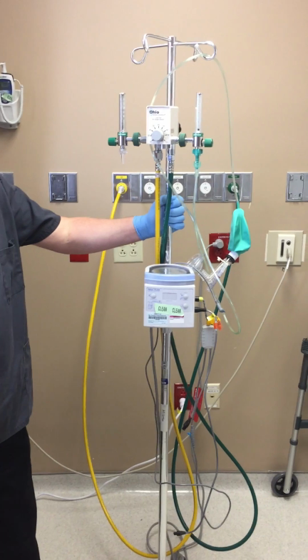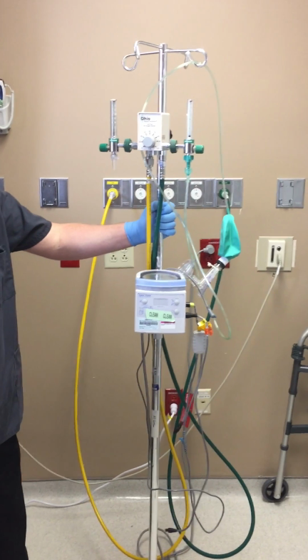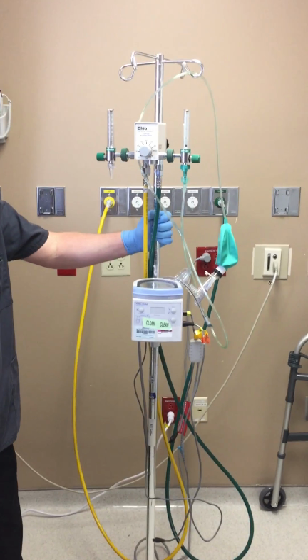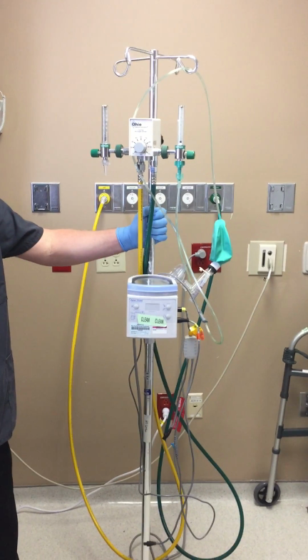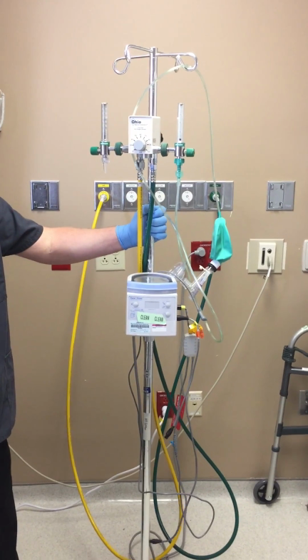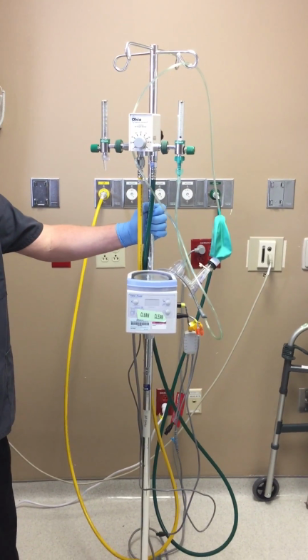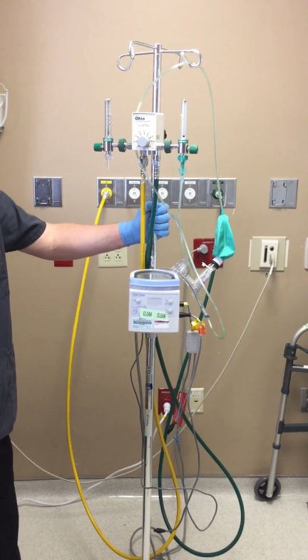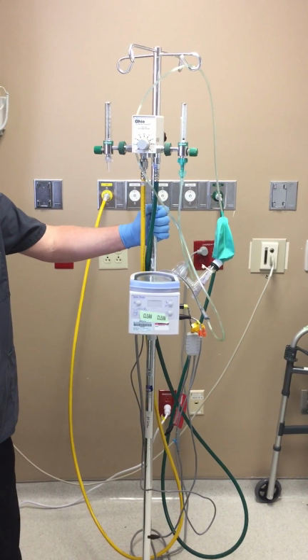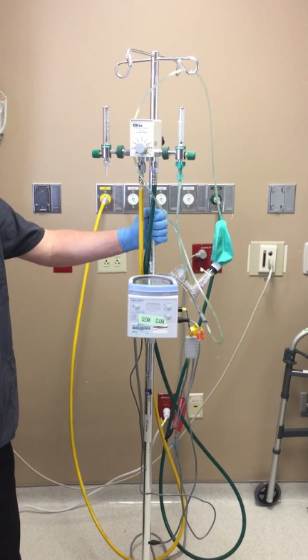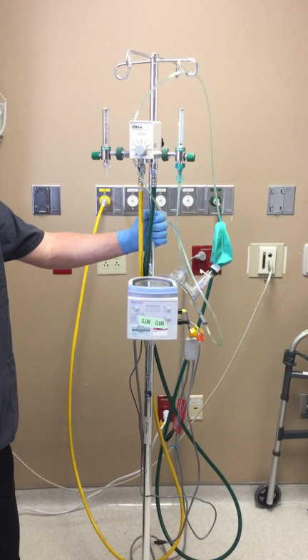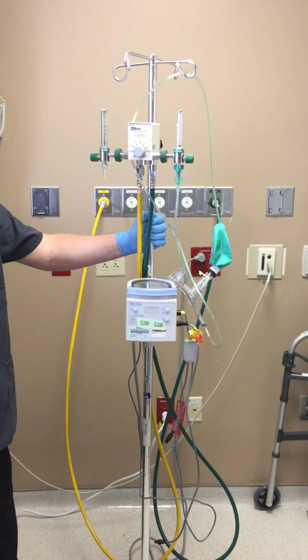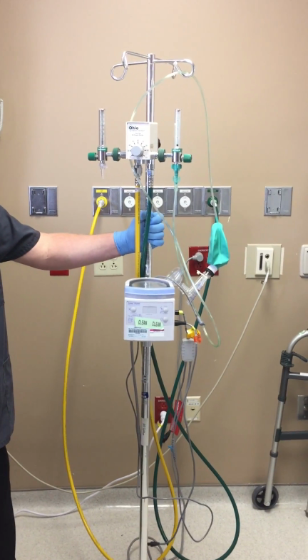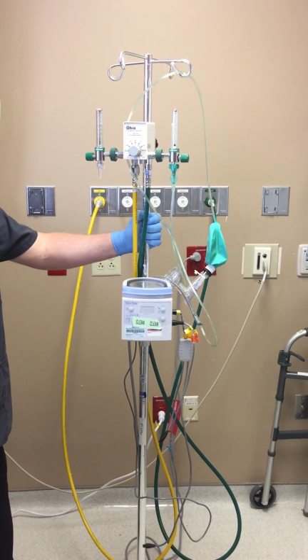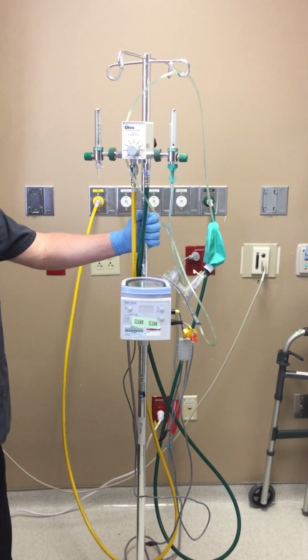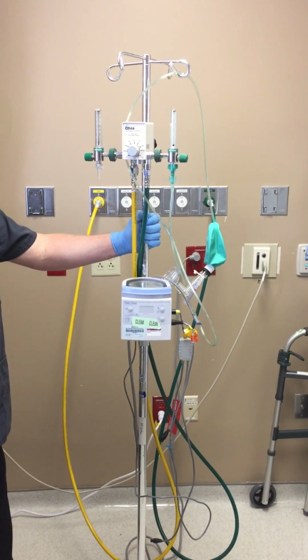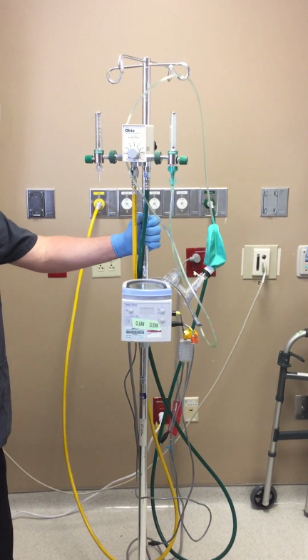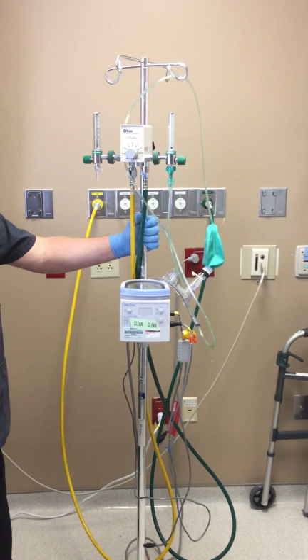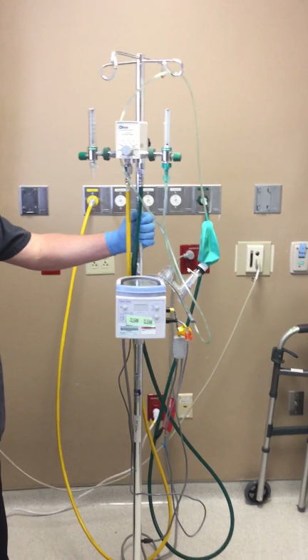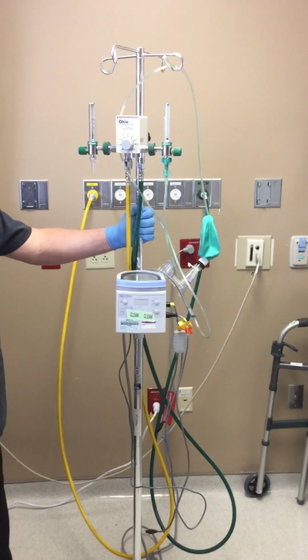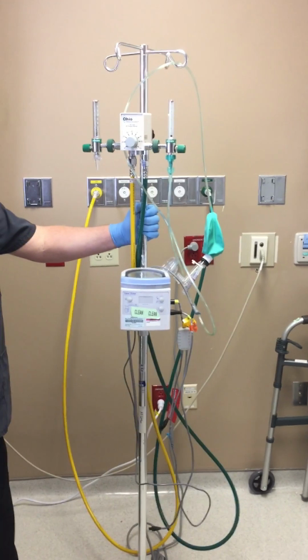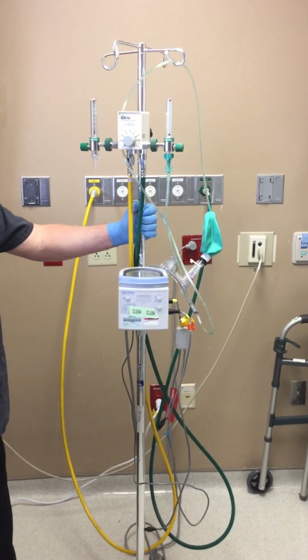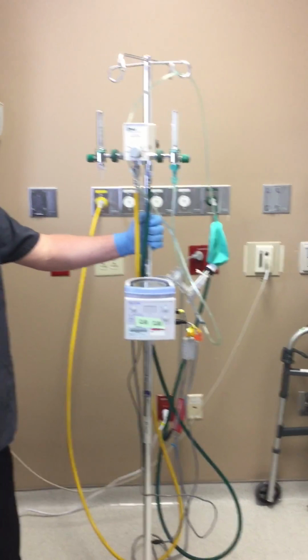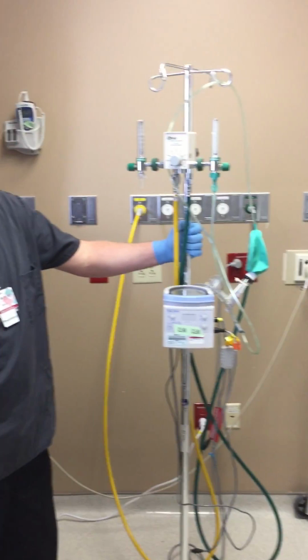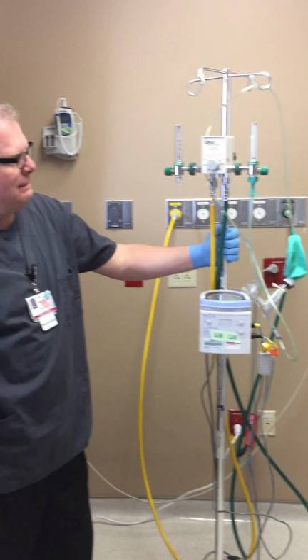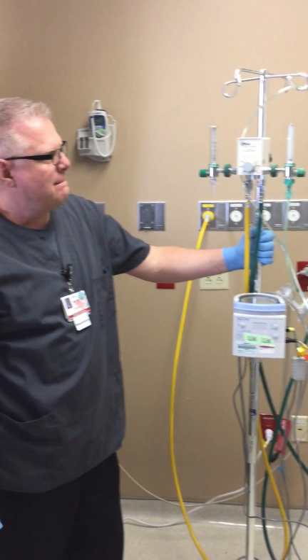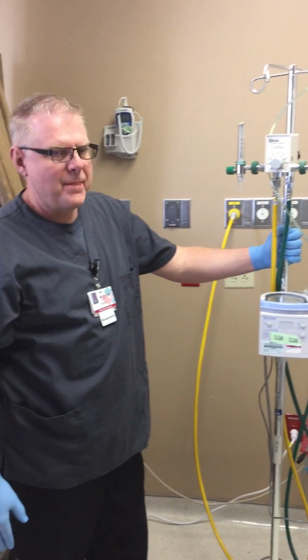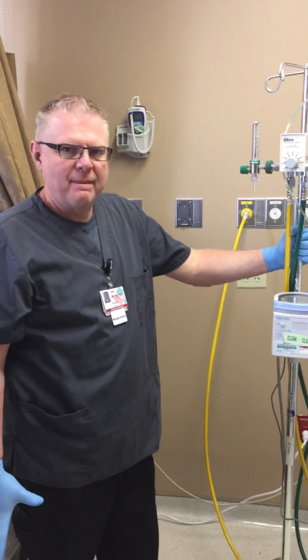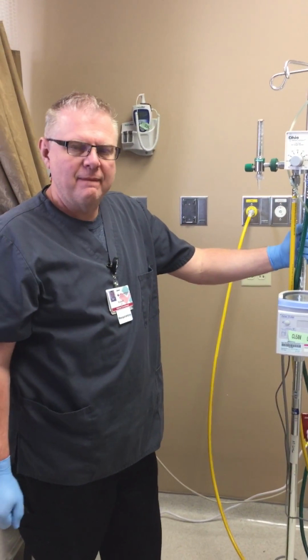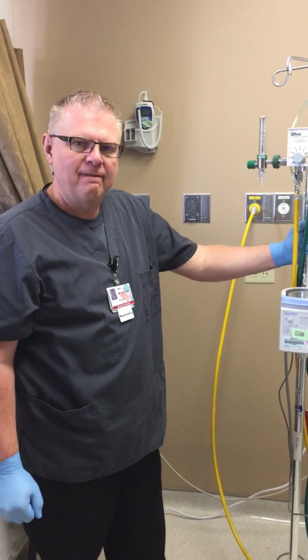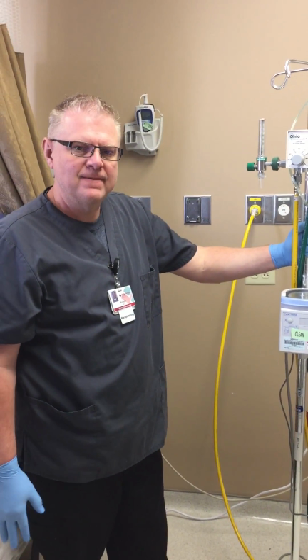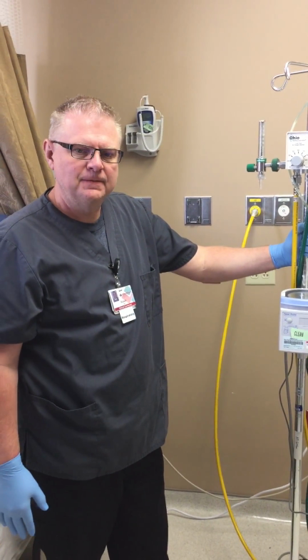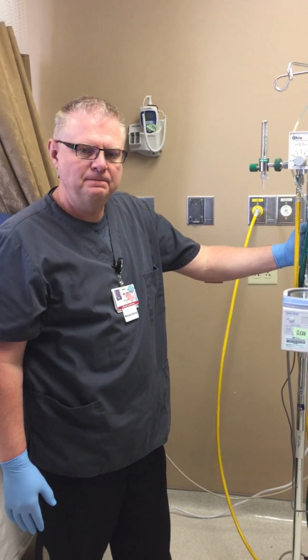Next we're going to do high flow nasal cannula for the neonatal population. Rob Chapman, clinical coordinator, will be going over this device.